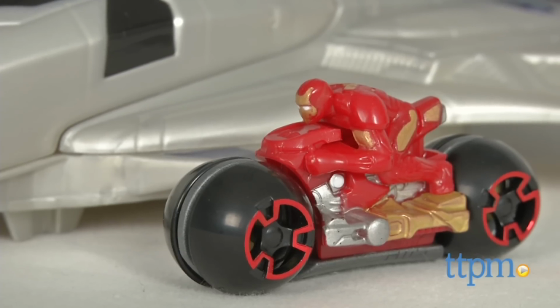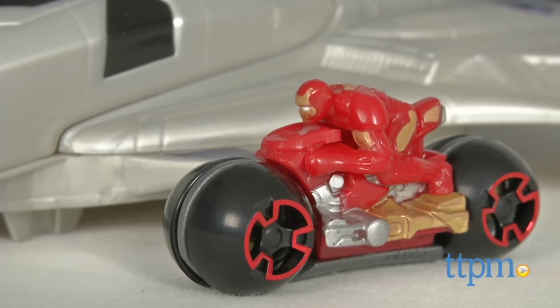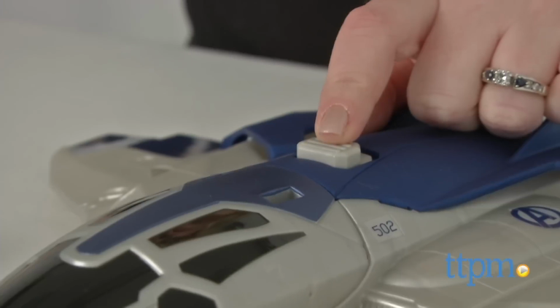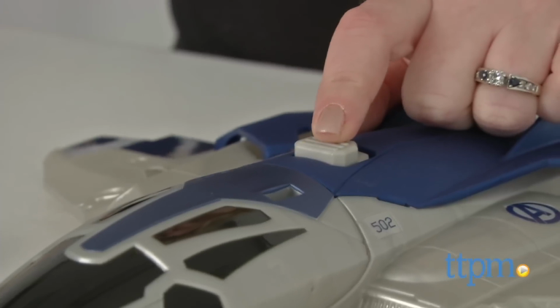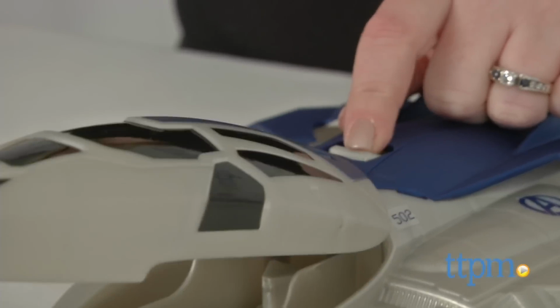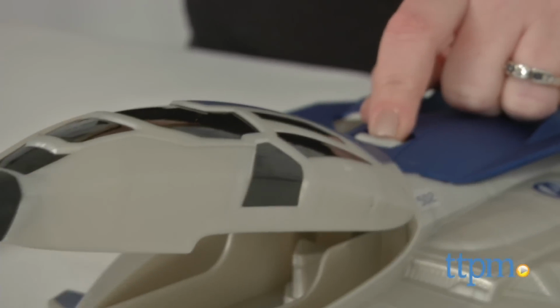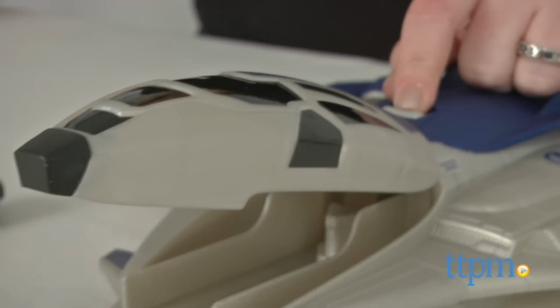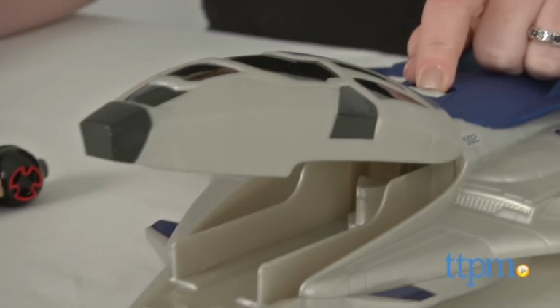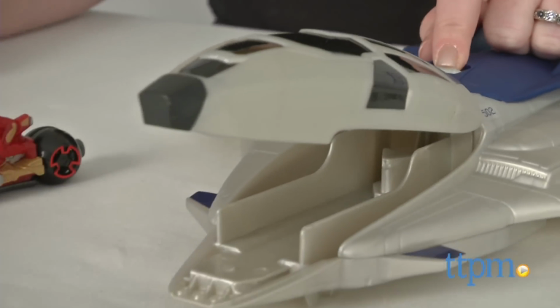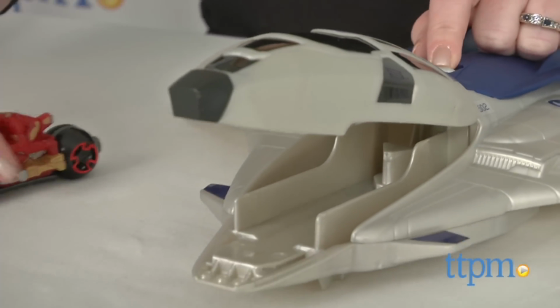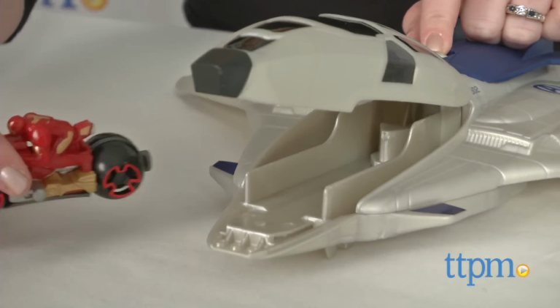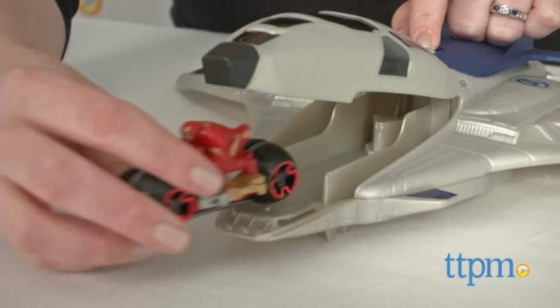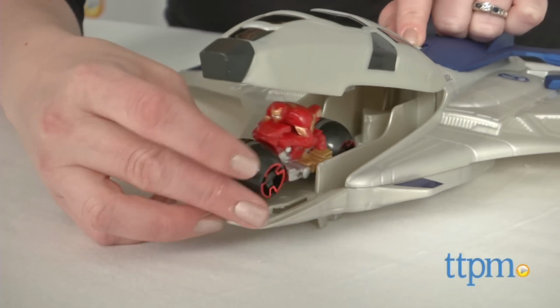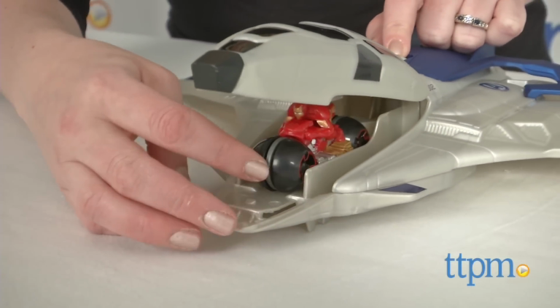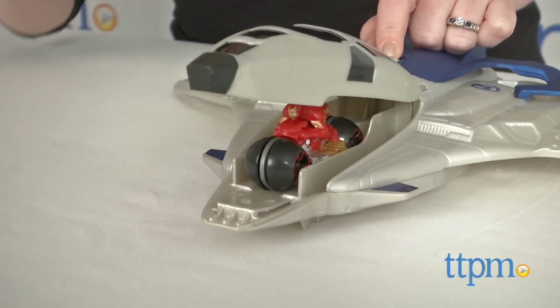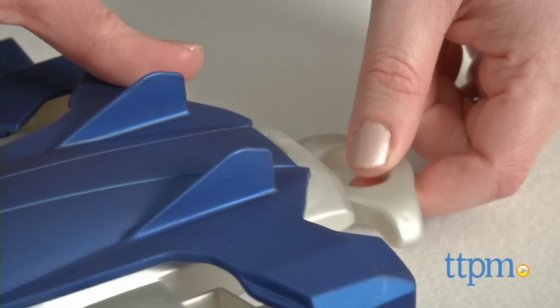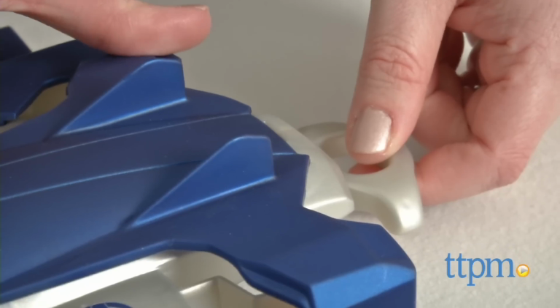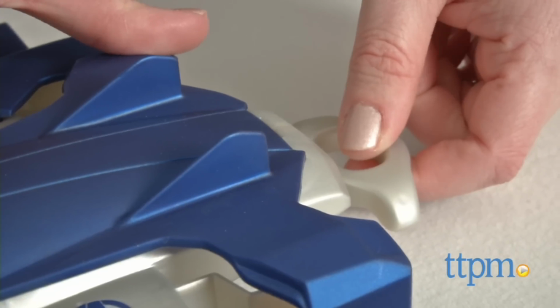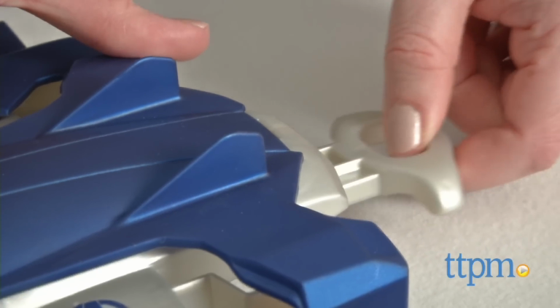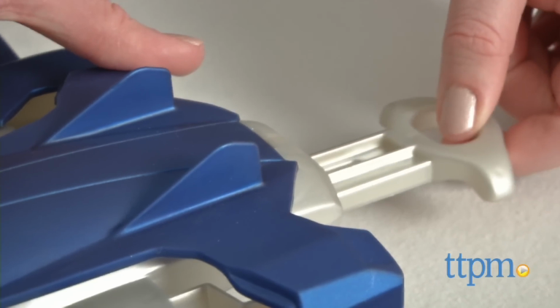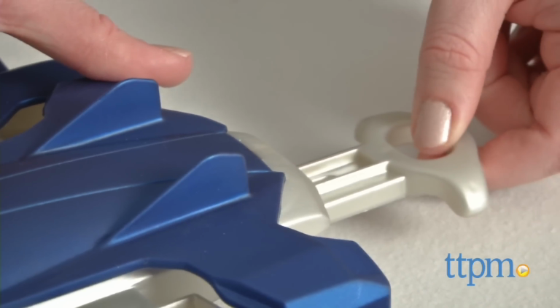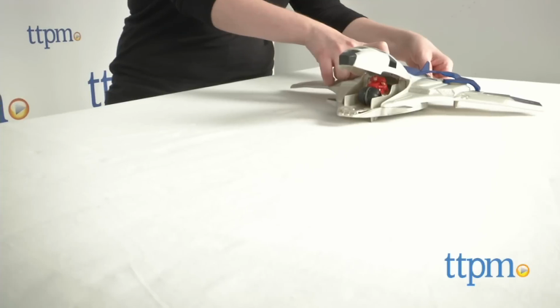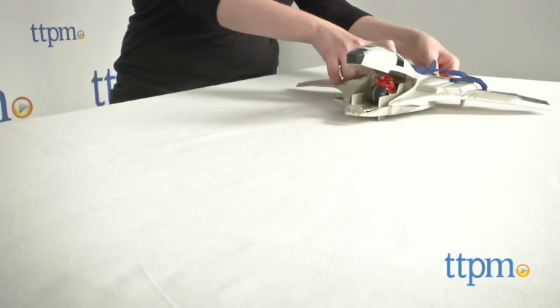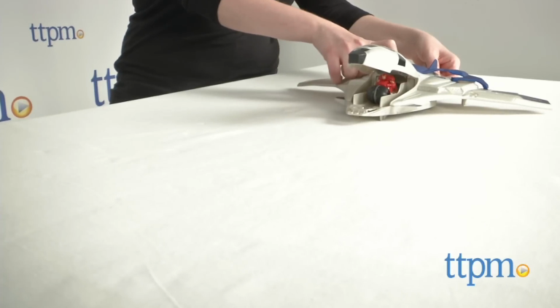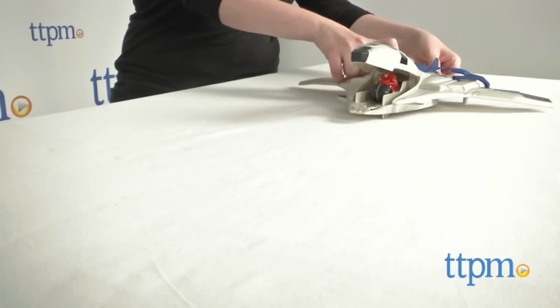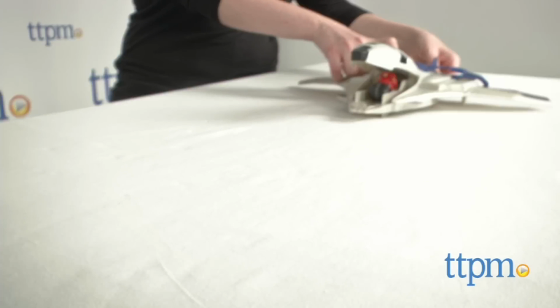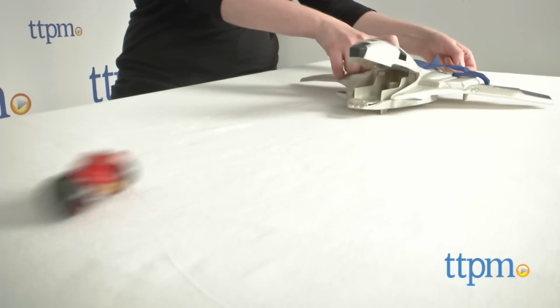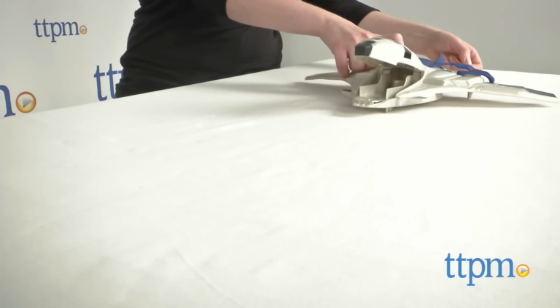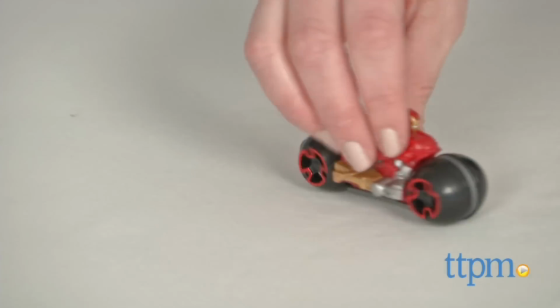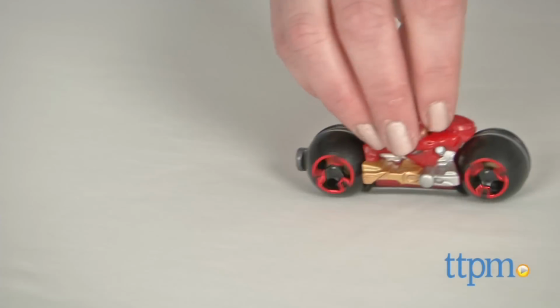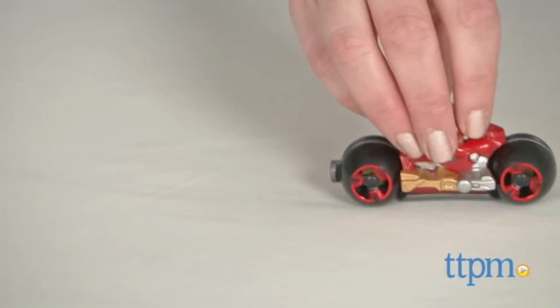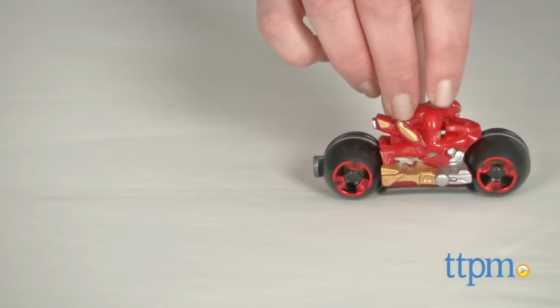With the Quinjet on the floor, open the cockpit and load the Iron Man Moto inside. While holding open the cockpit, pull back on the handle and release to send Iron Man driving across the floor.